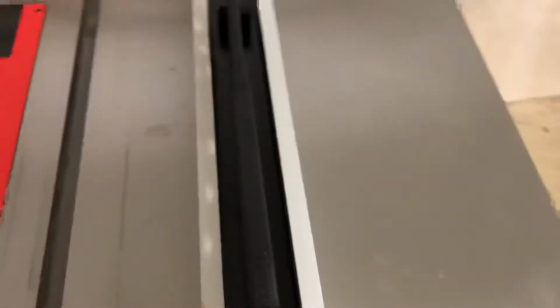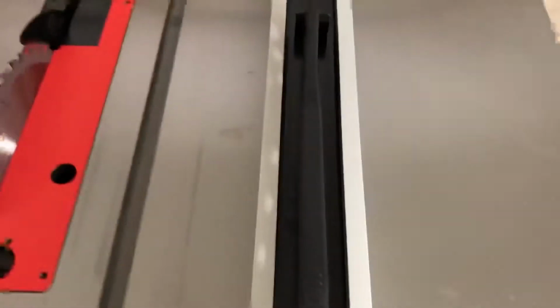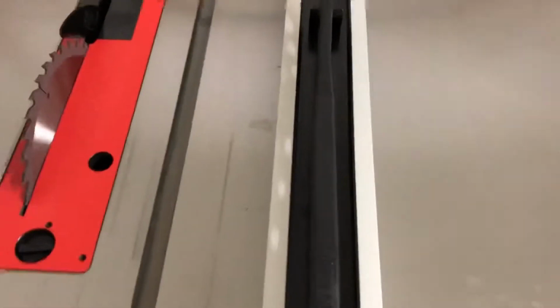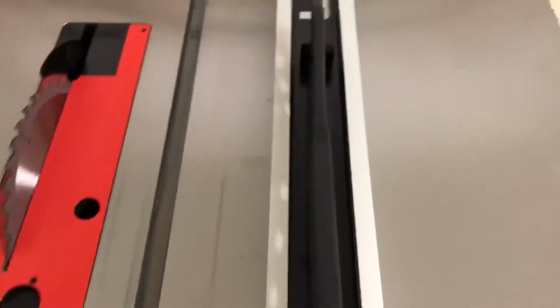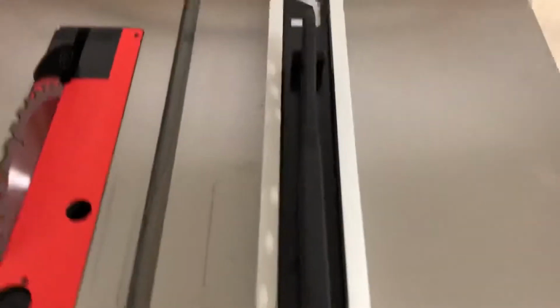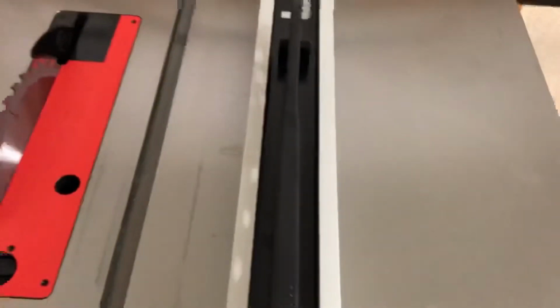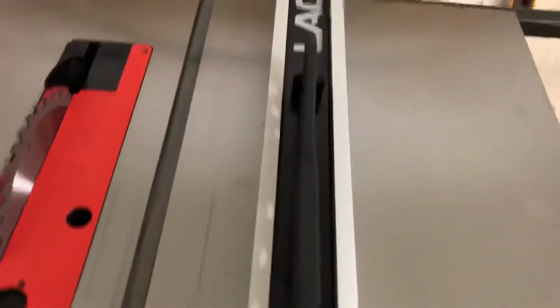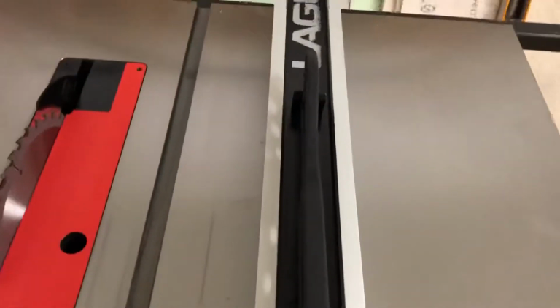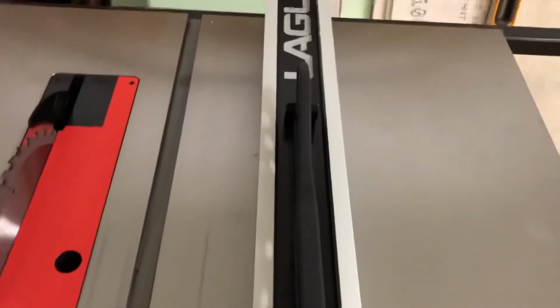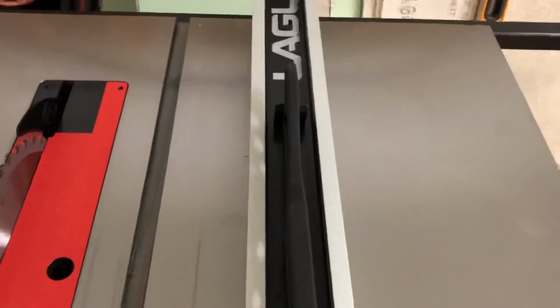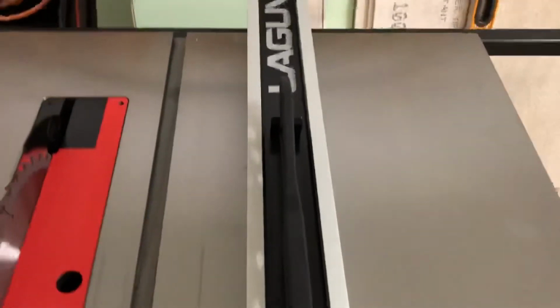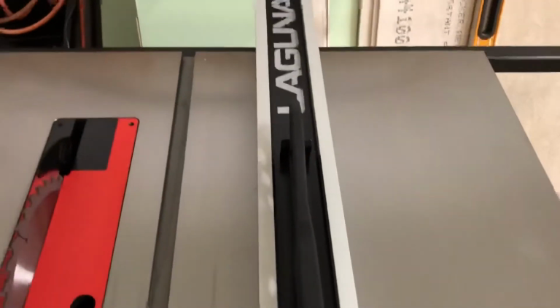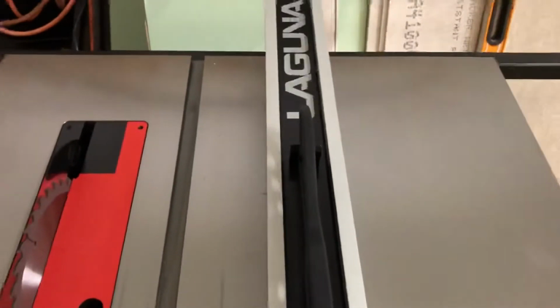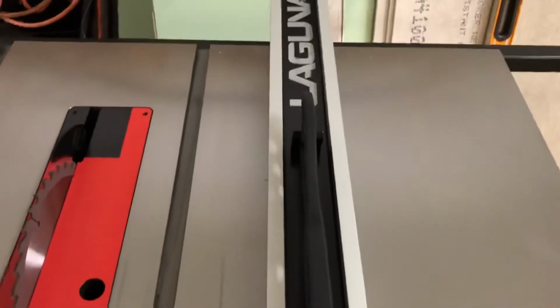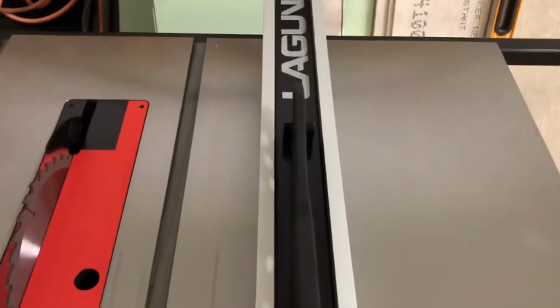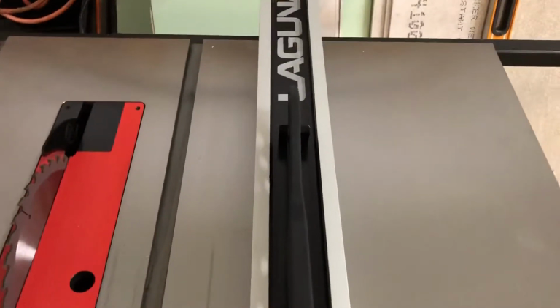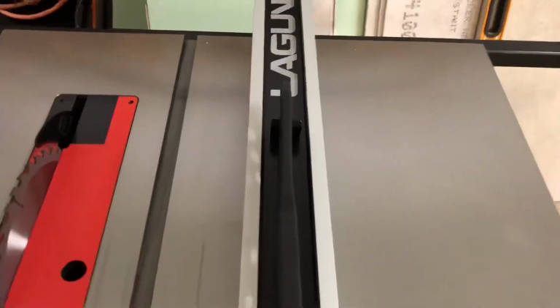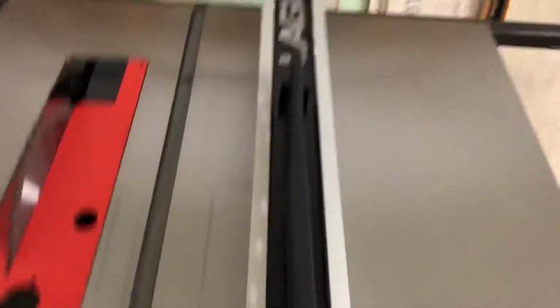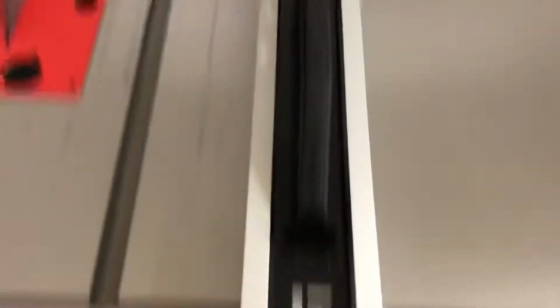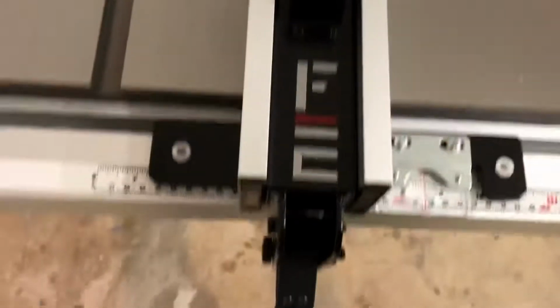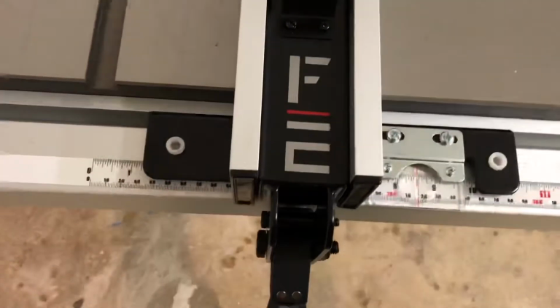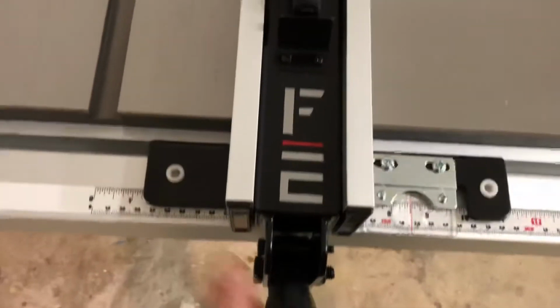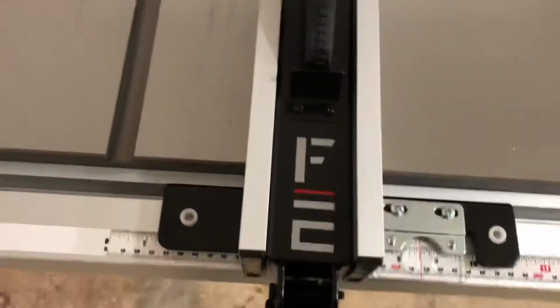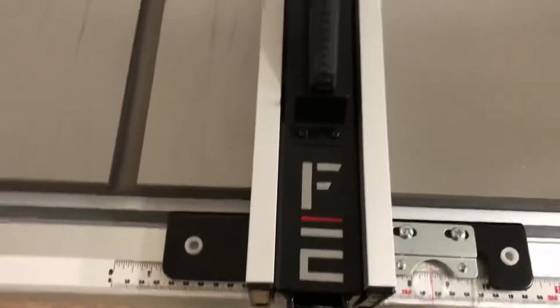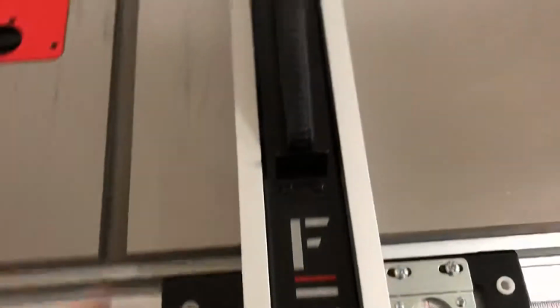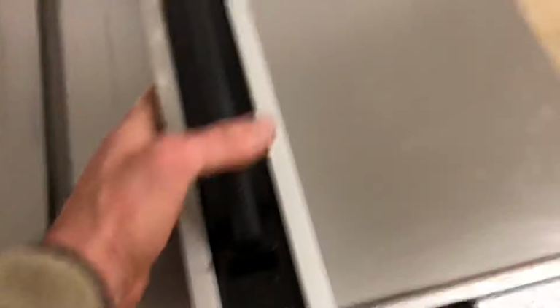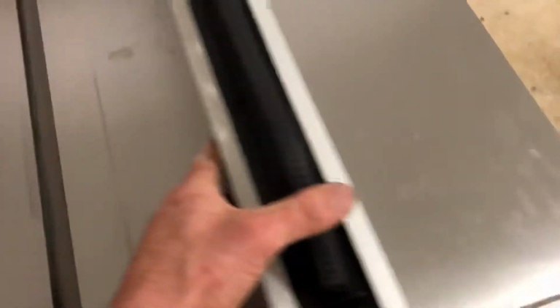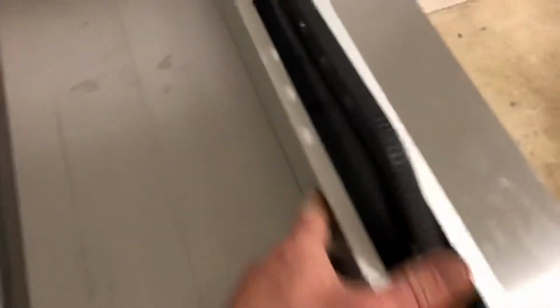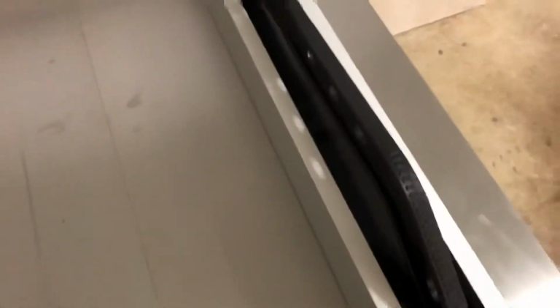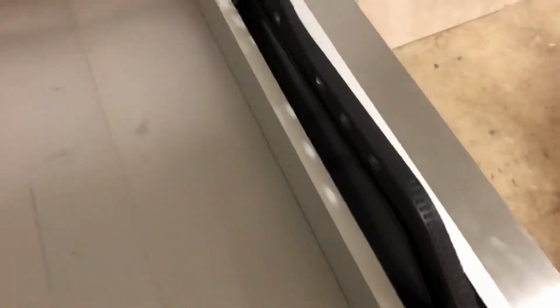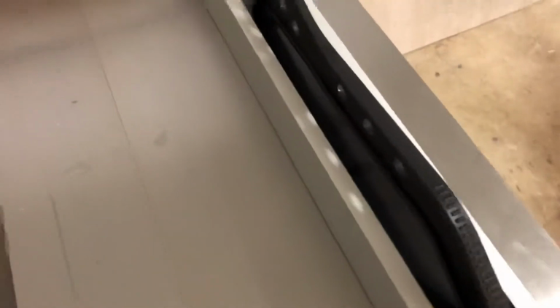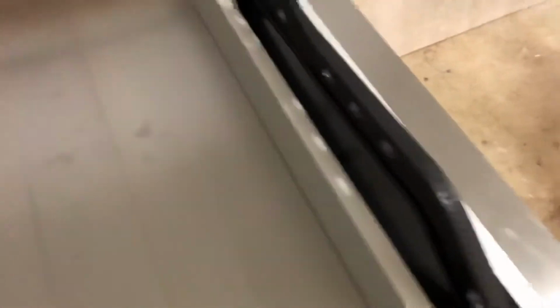Once you lock it into place, even if it's crooked you can see it jumps over to square. It's super easy to lock and unlock, which is nice.